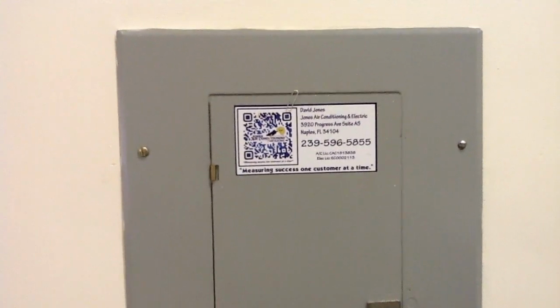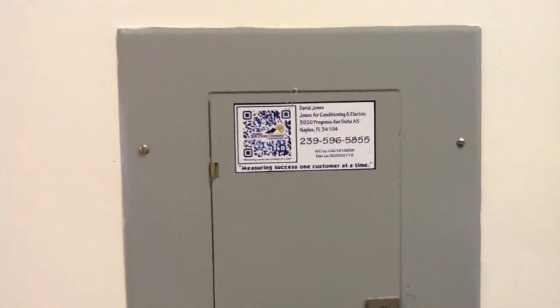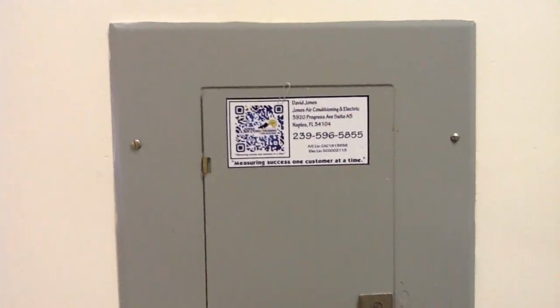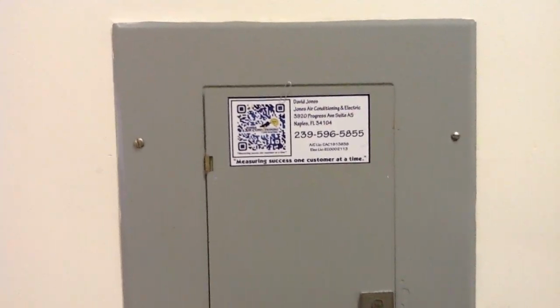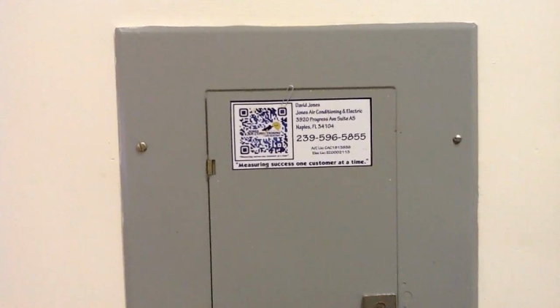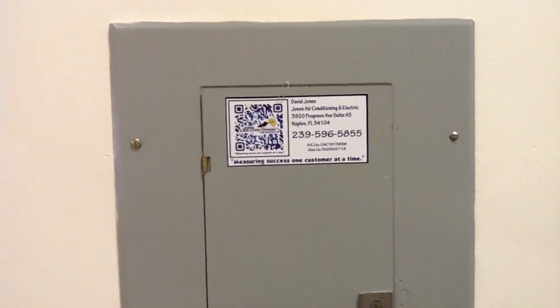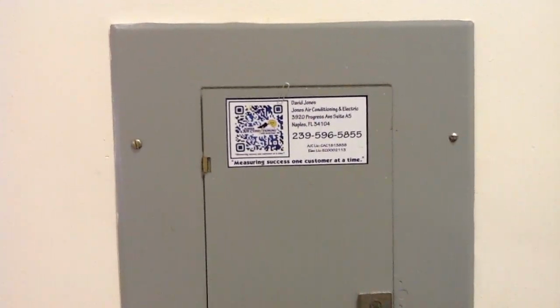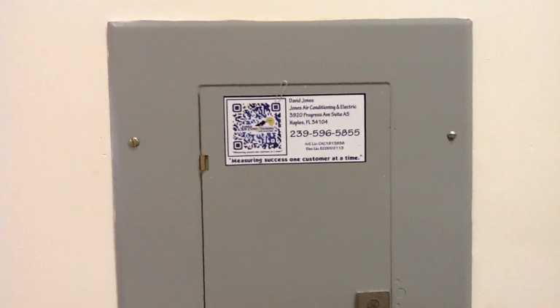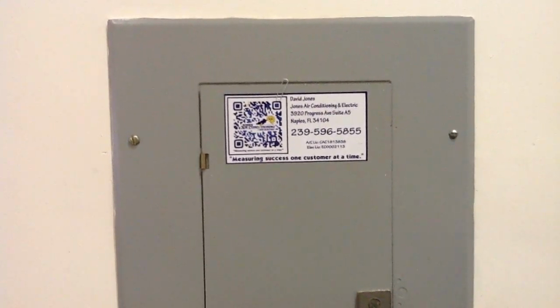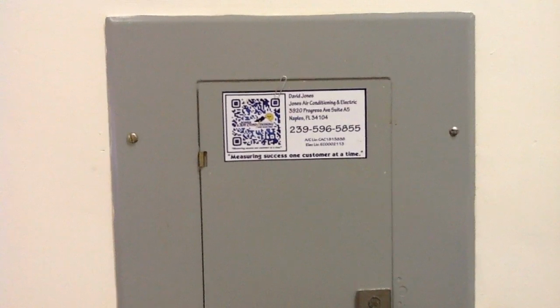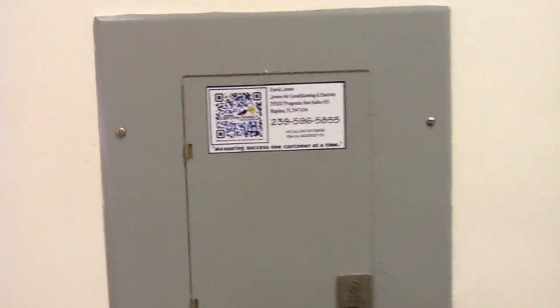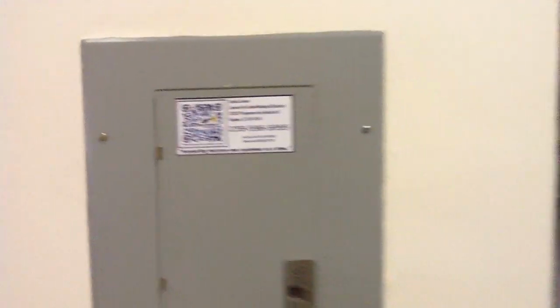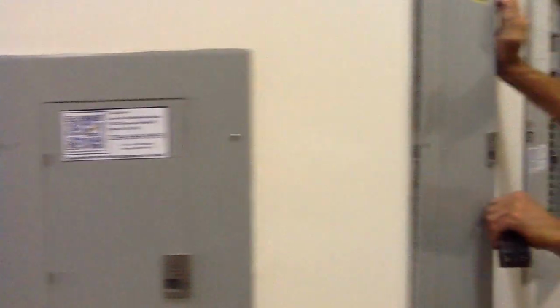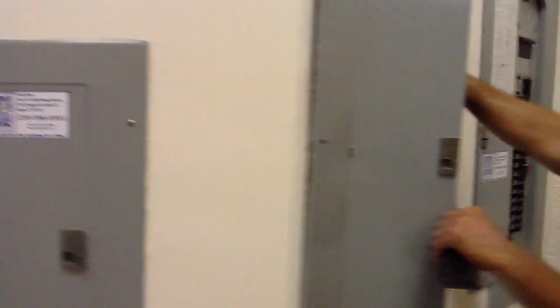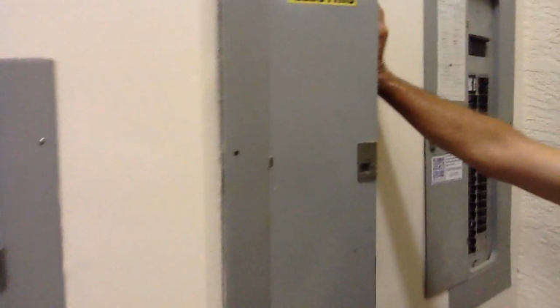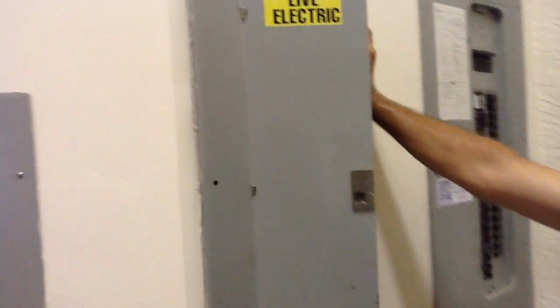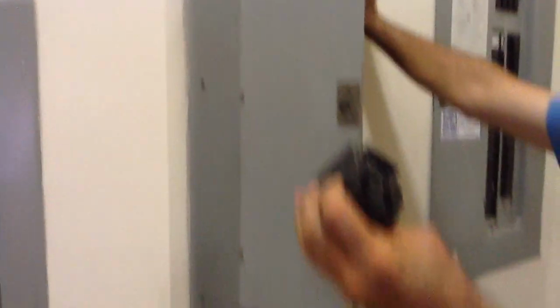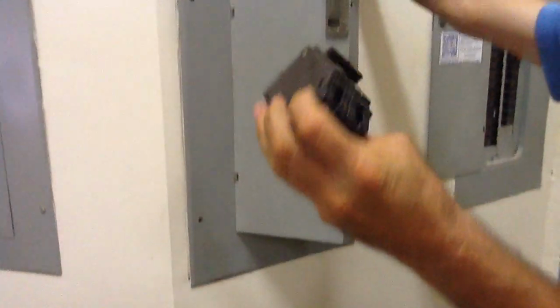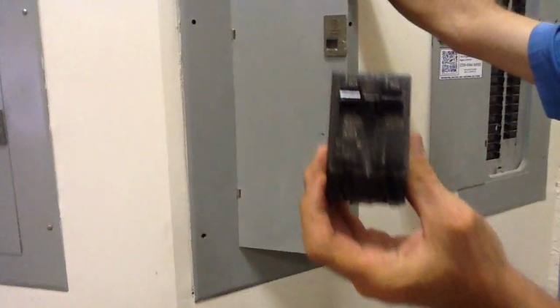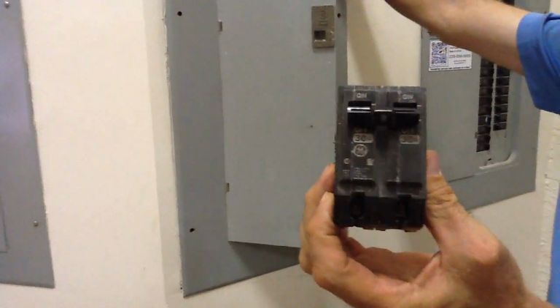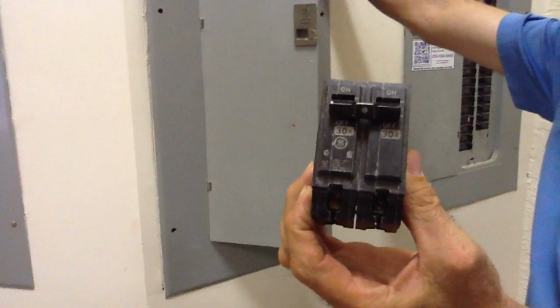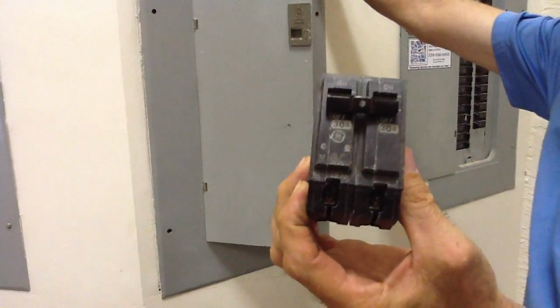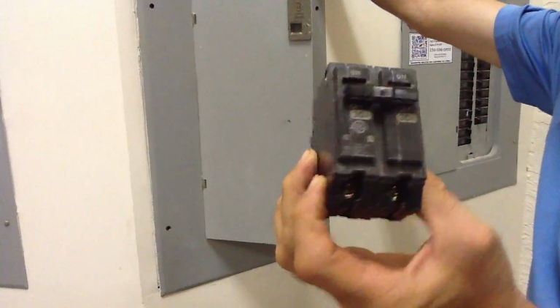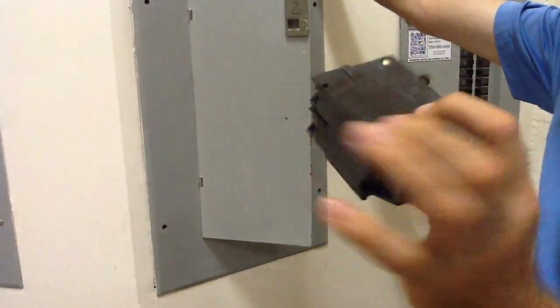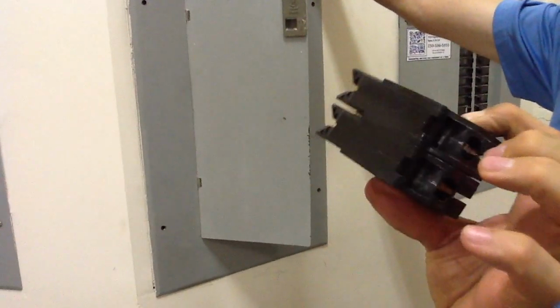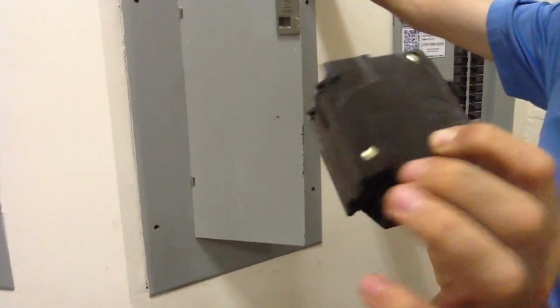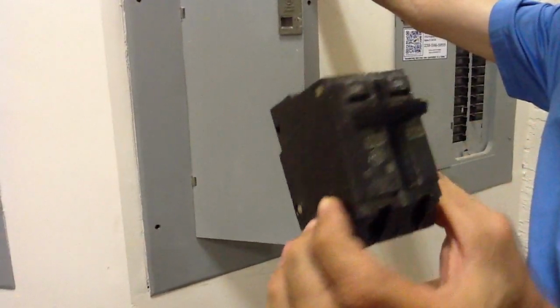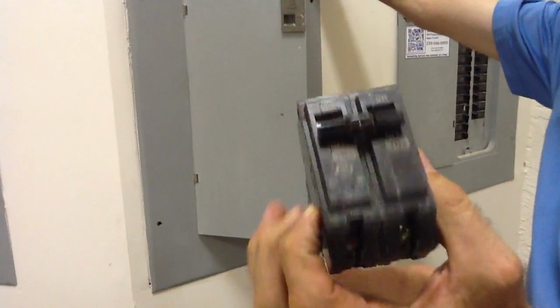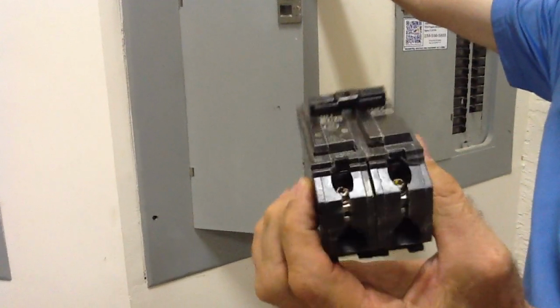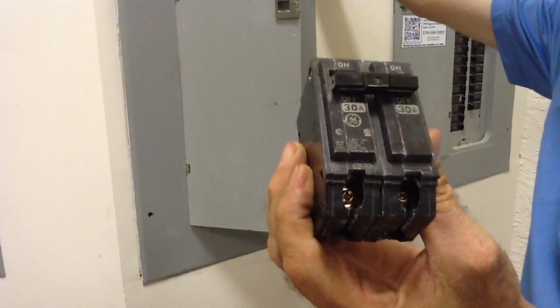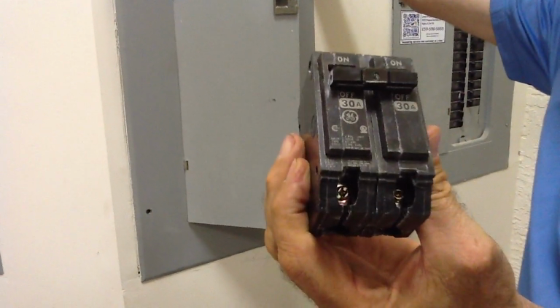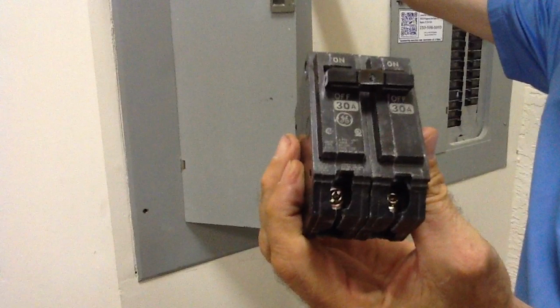Today folks, we're in a GE electrical panel box. We've got a breaker here — it's a 30 amp GE double pole breaker. That means this is a 240 volt breaker.